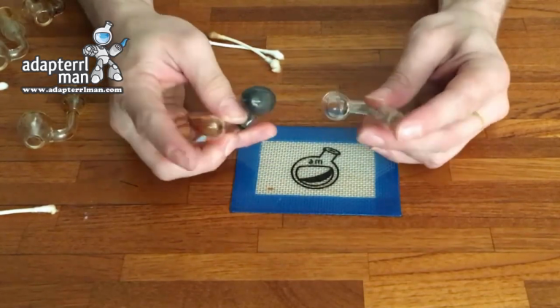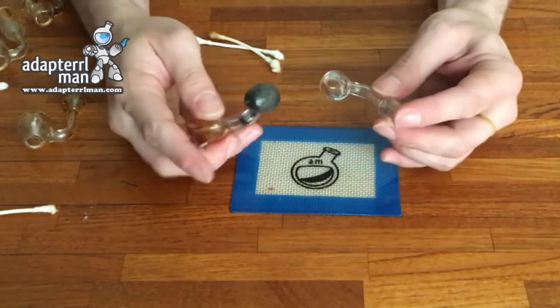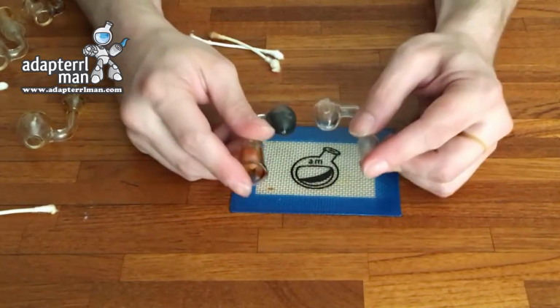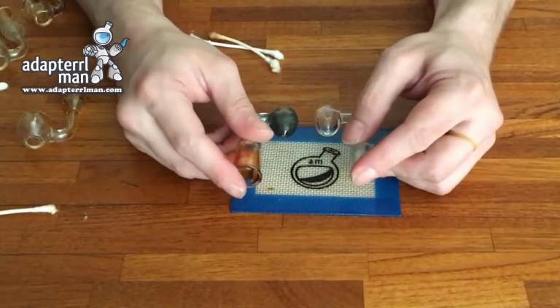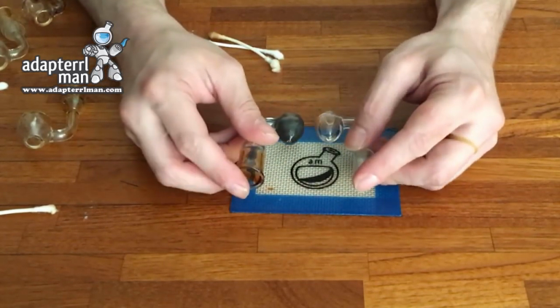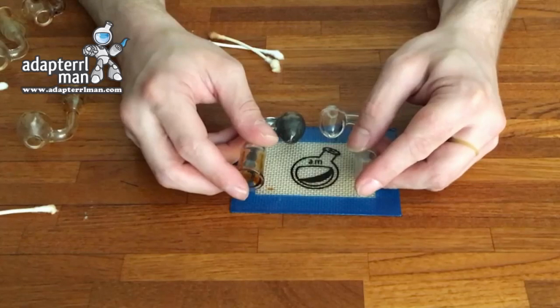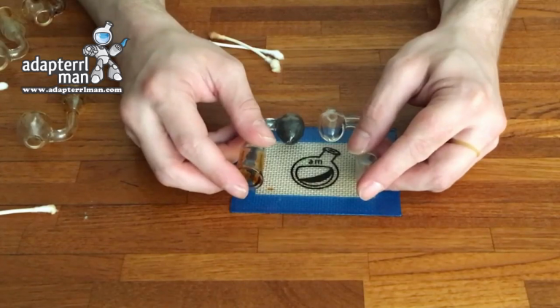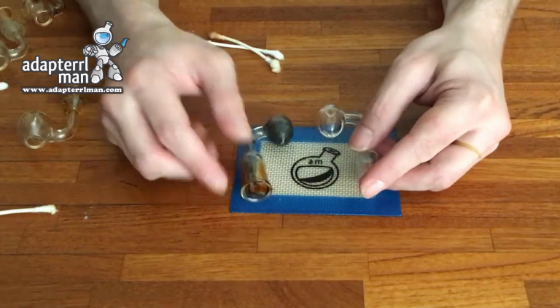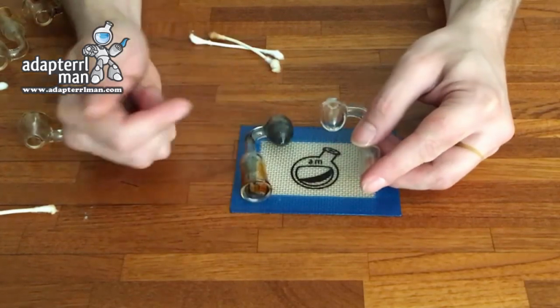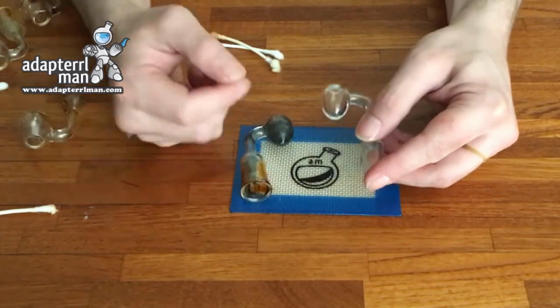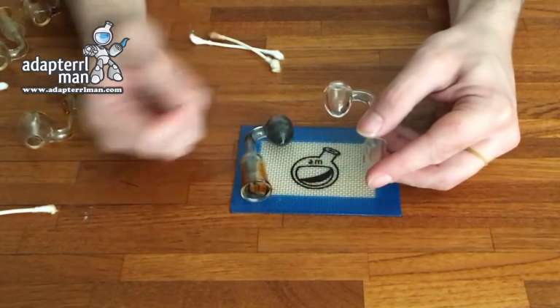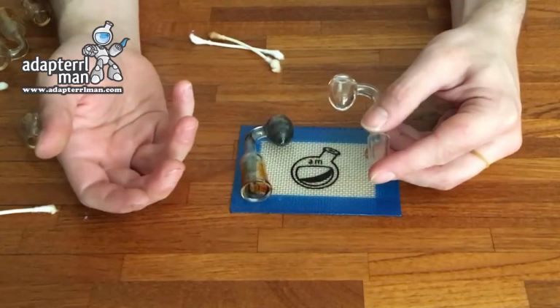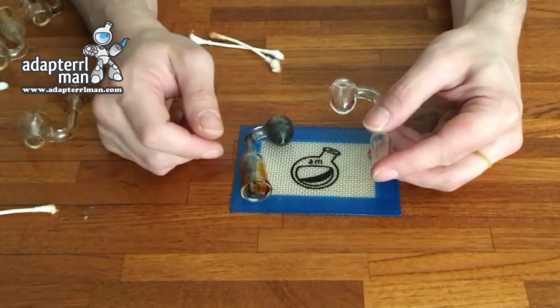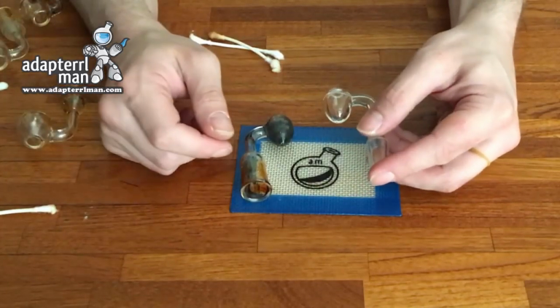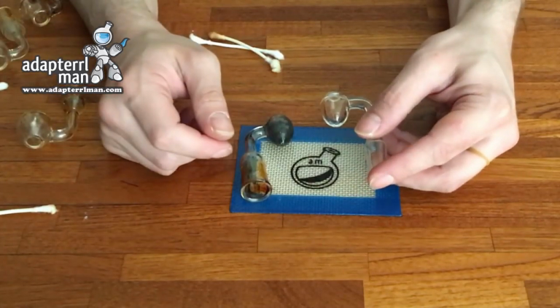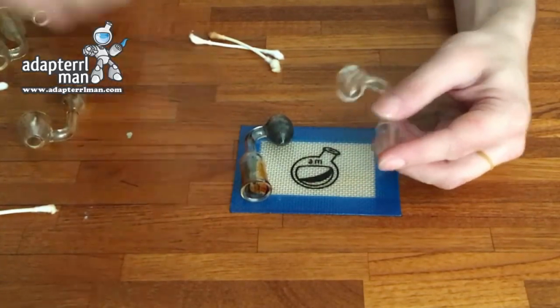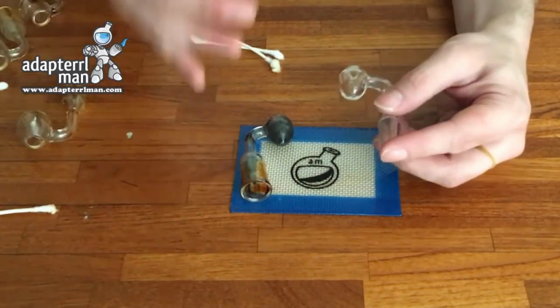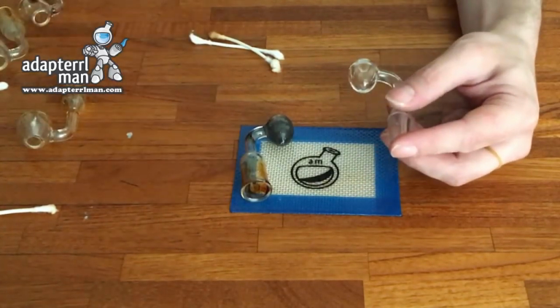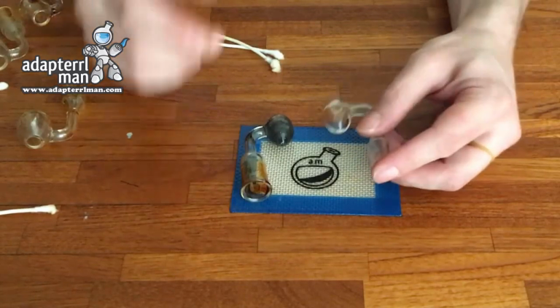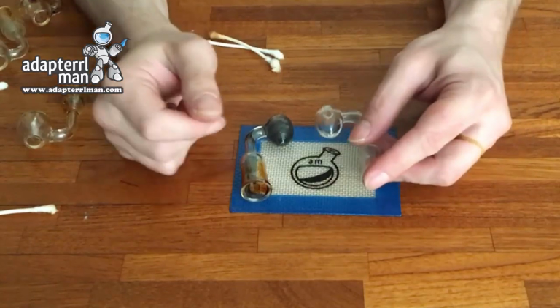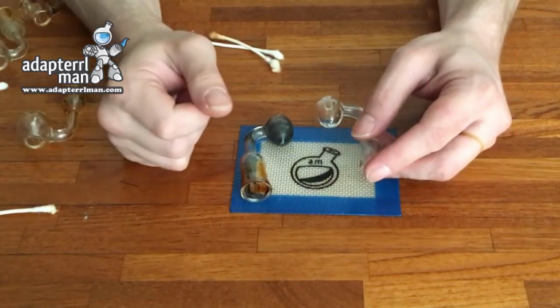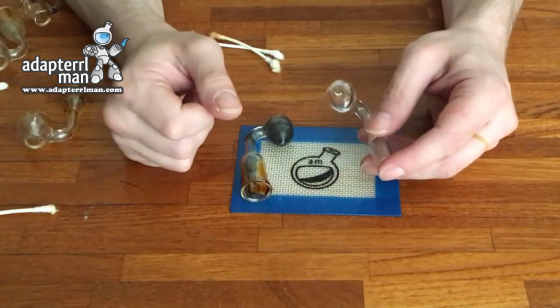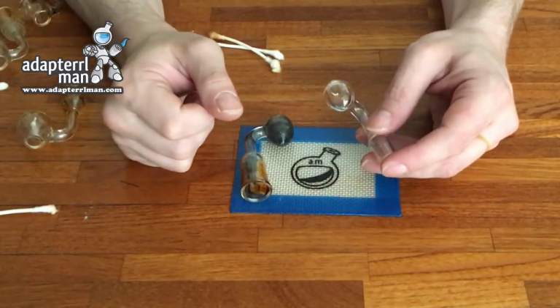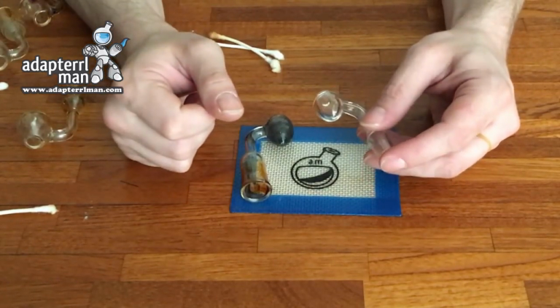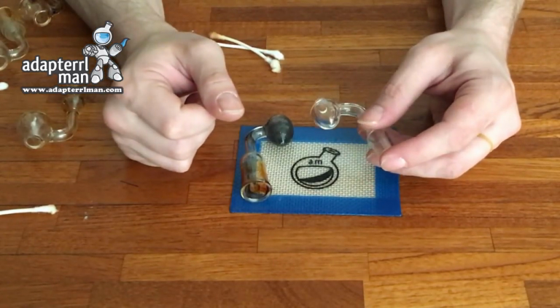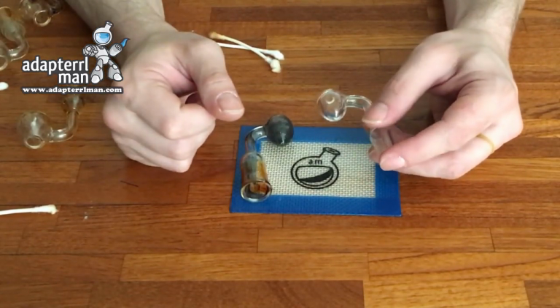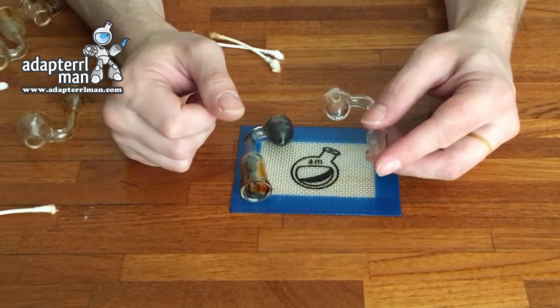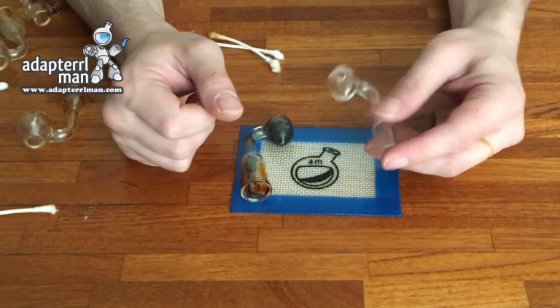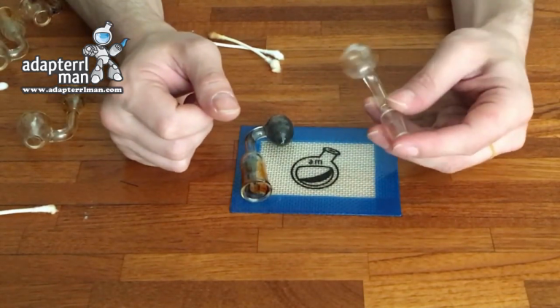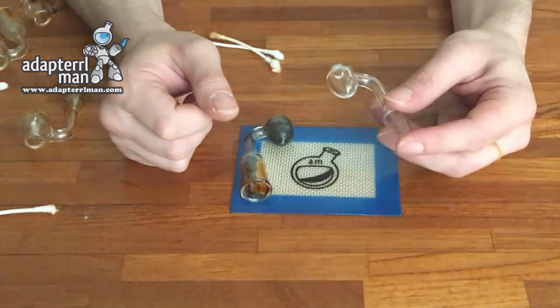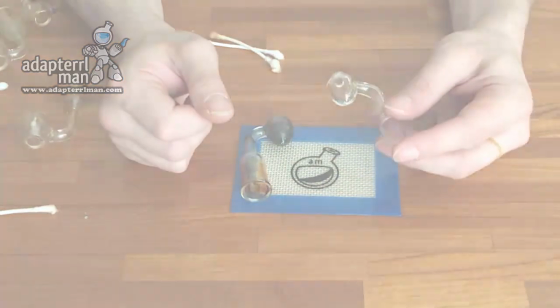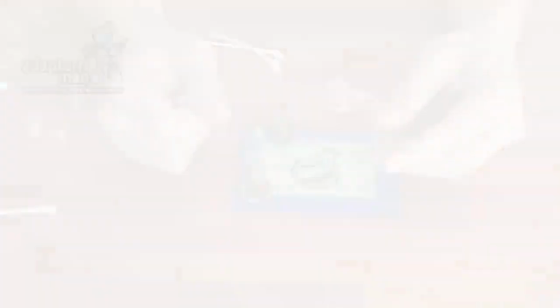Sorry that I wasn't in camera — I figured you'd rather see me cleaning the egg versus a further-away shot. I hope you guys enjoyed the video, and we'll have more to come soon. See you soon.